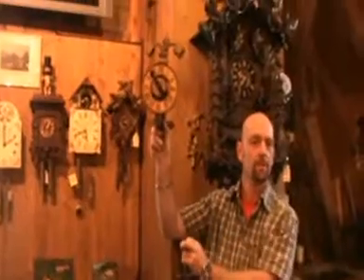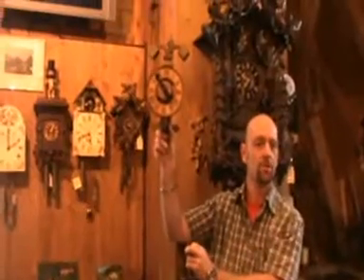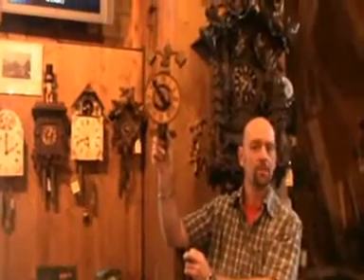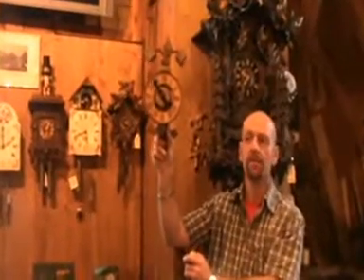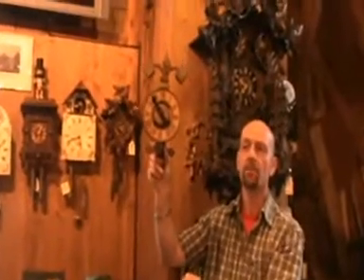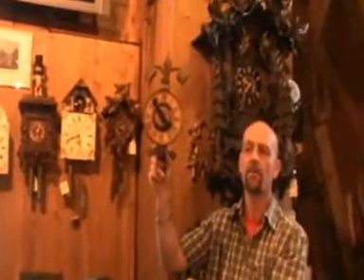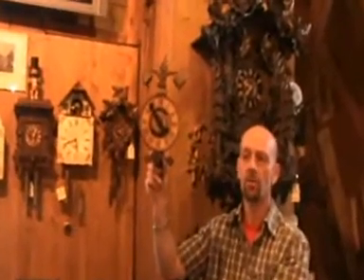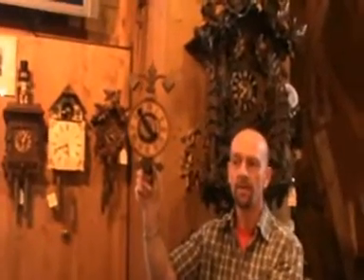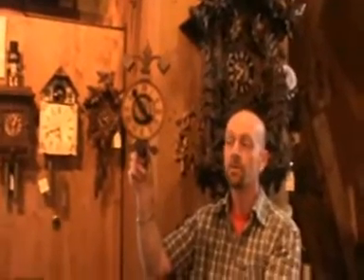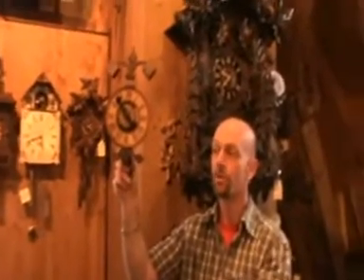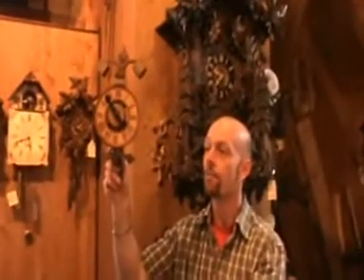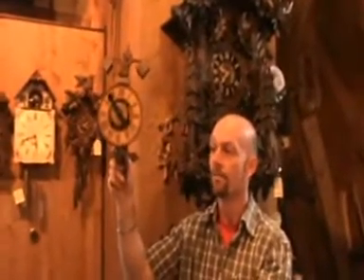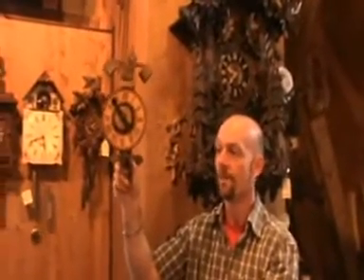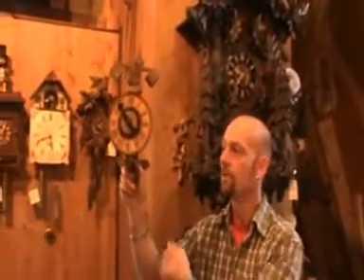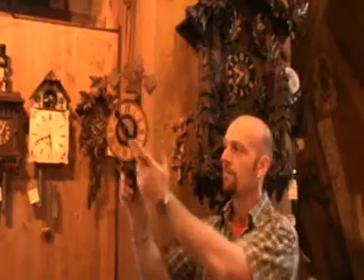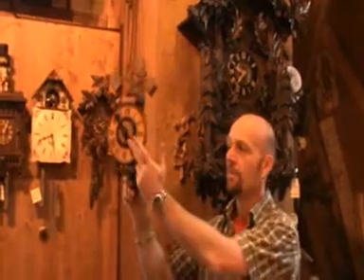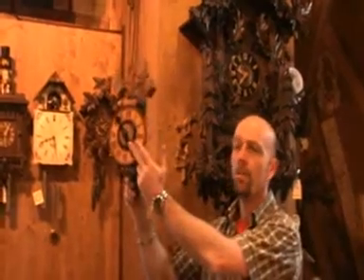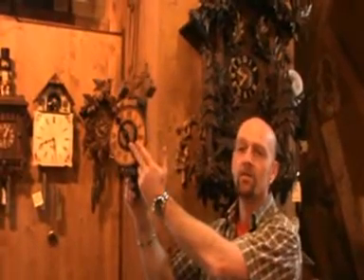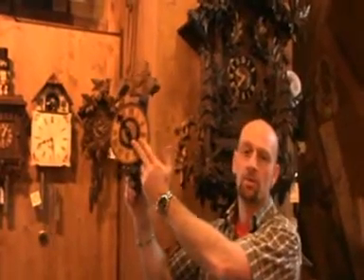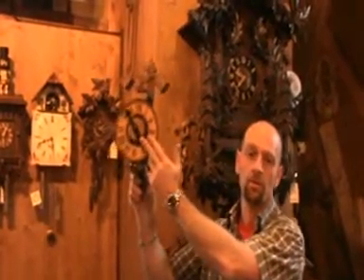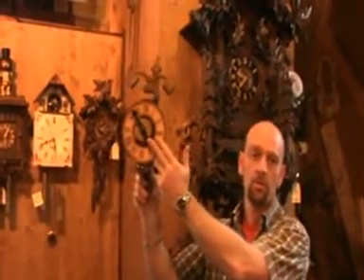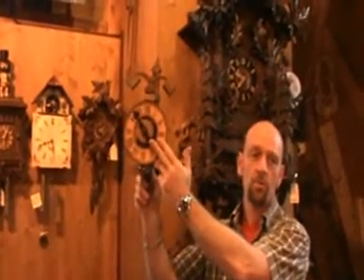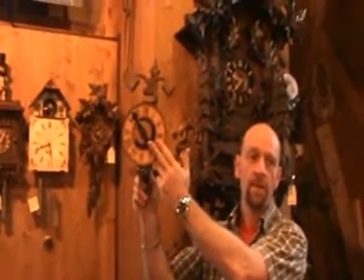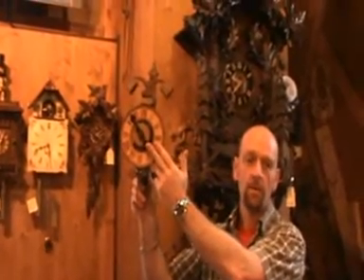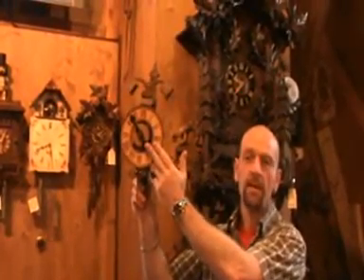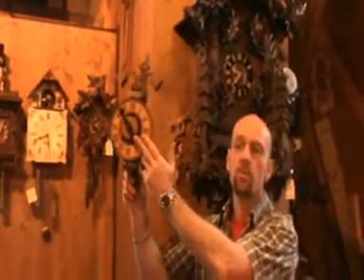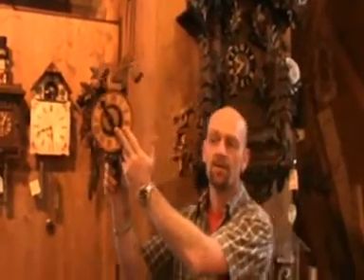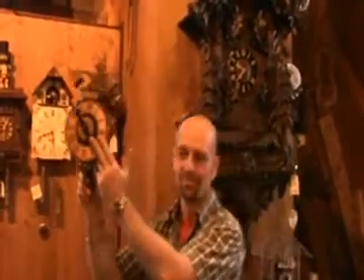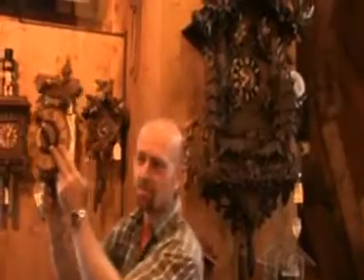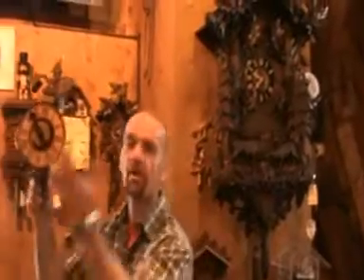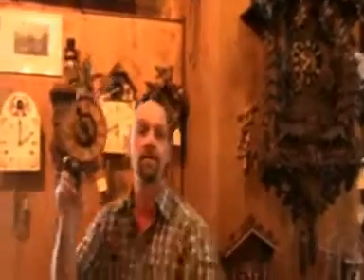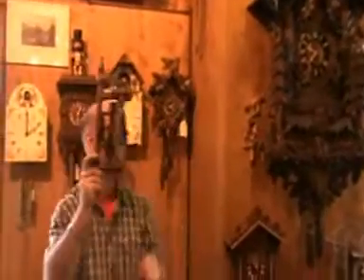Now this type of clock, it functioned okay, but it's also got a slight problem. As you can see, there's only one hand on this clock. So when it wasn't on the hour, then they had to guess what the time was. It wasn't too accurate back then at all.